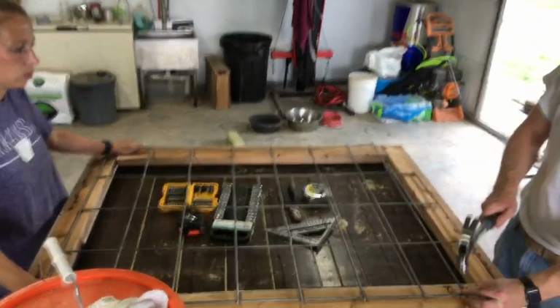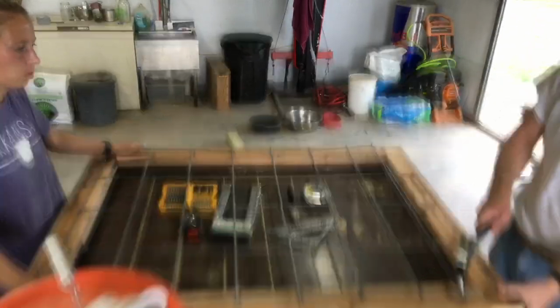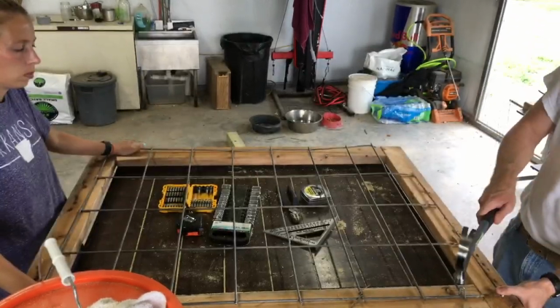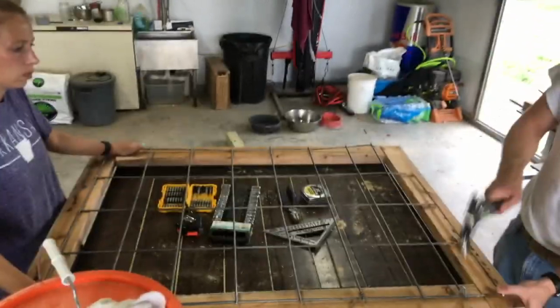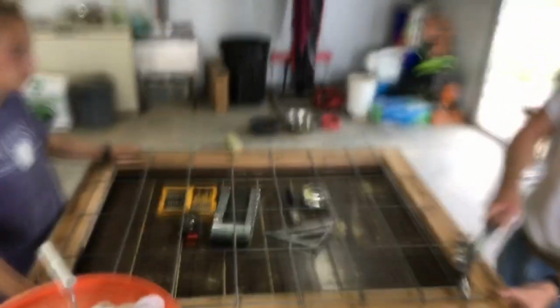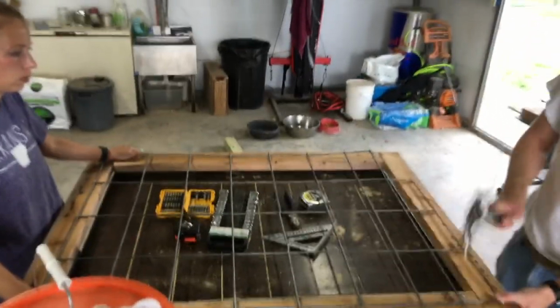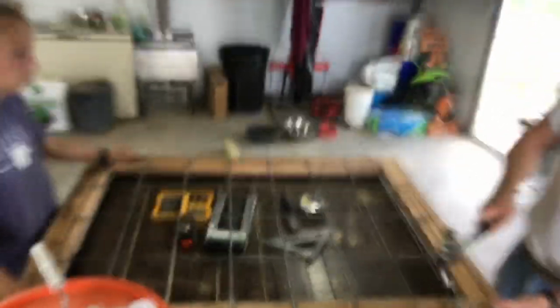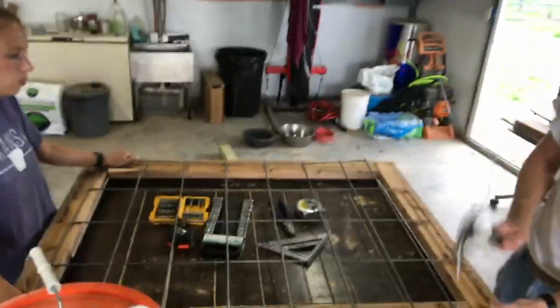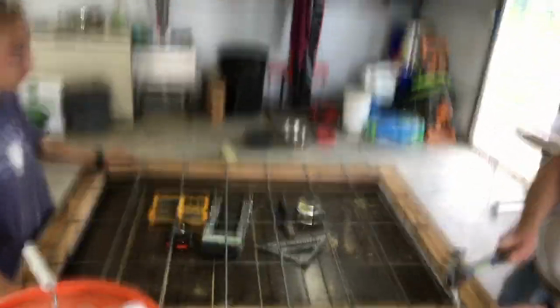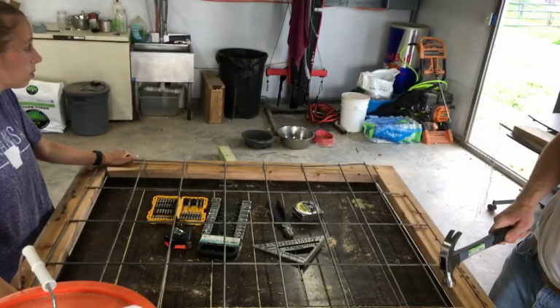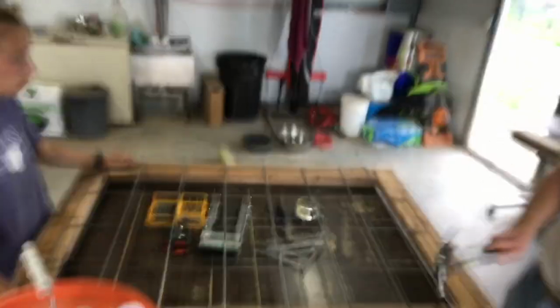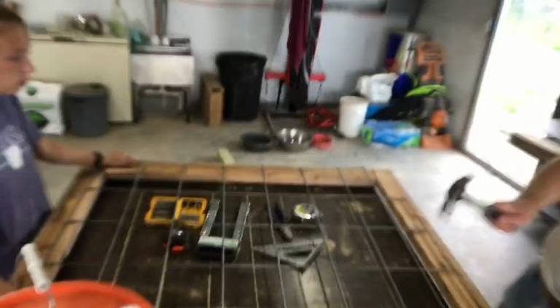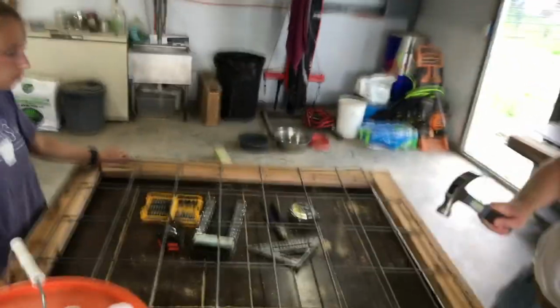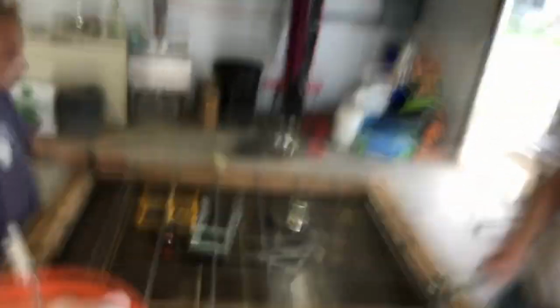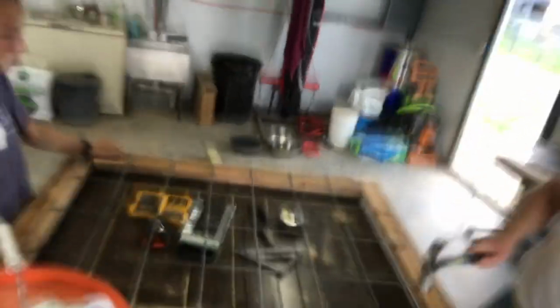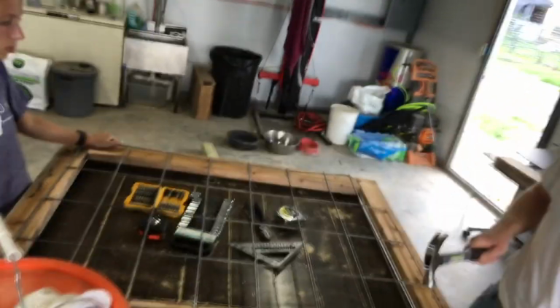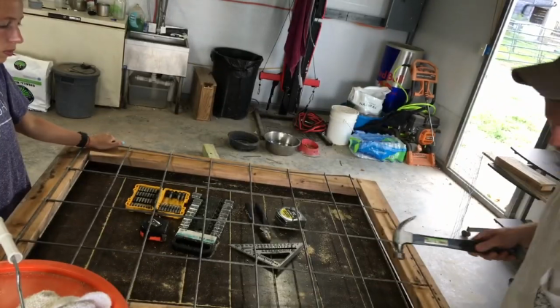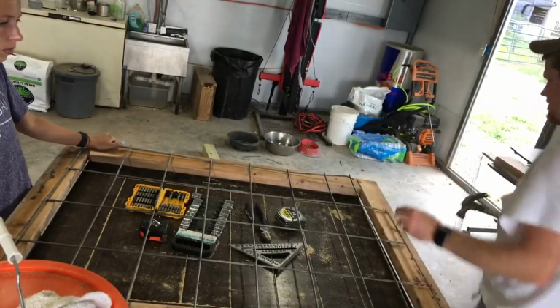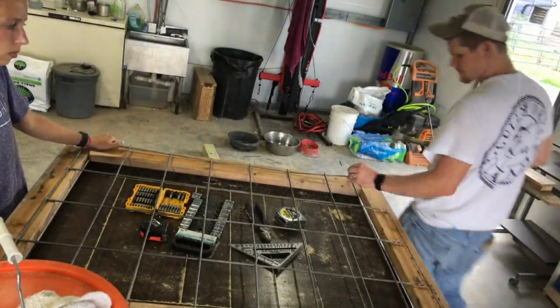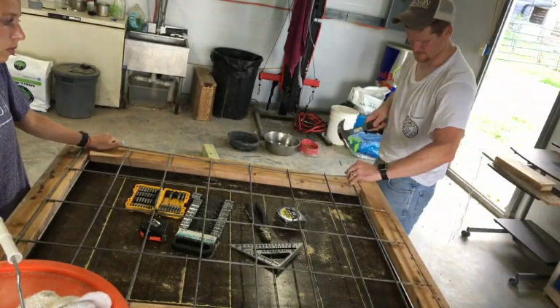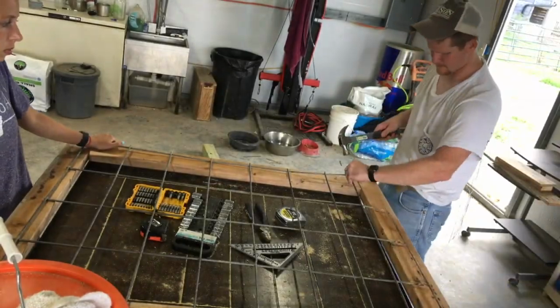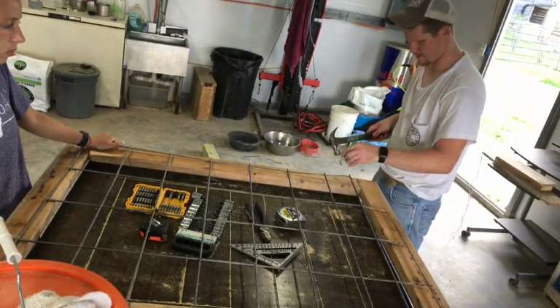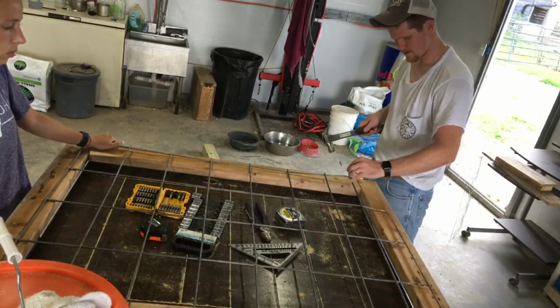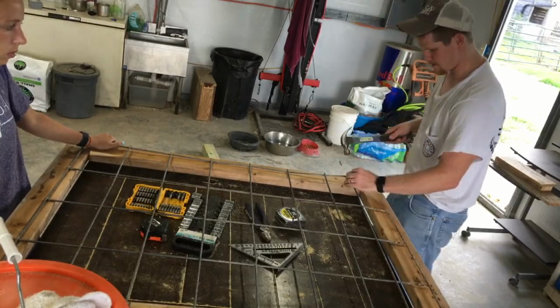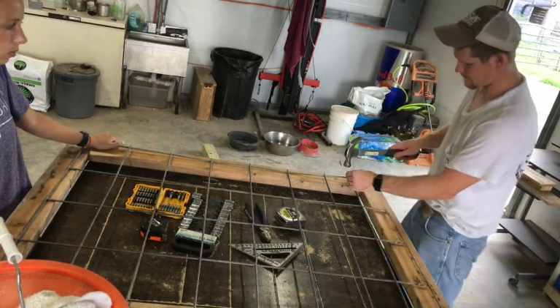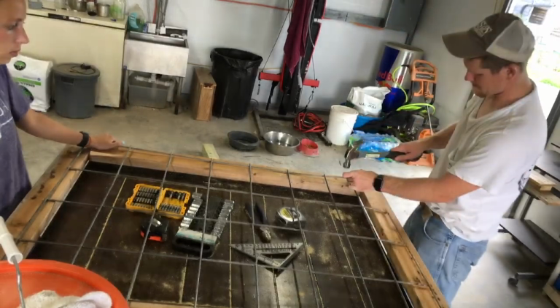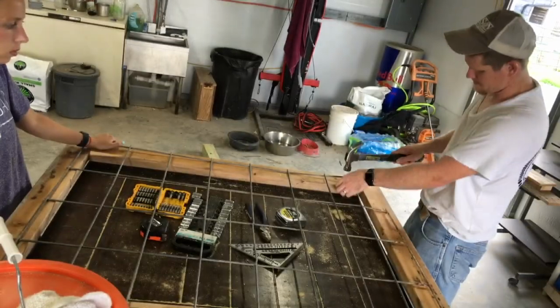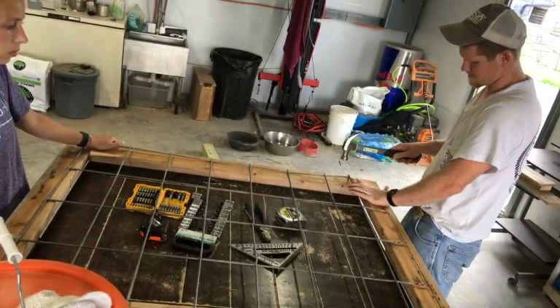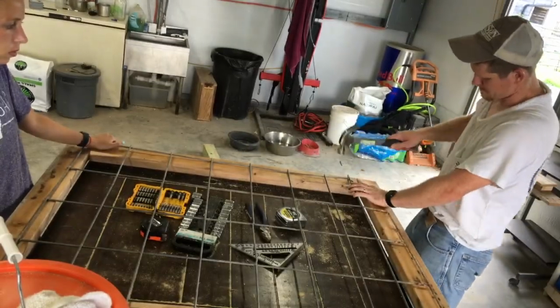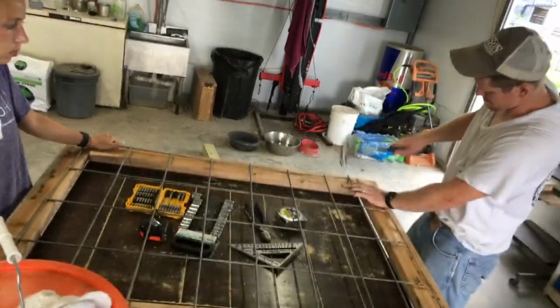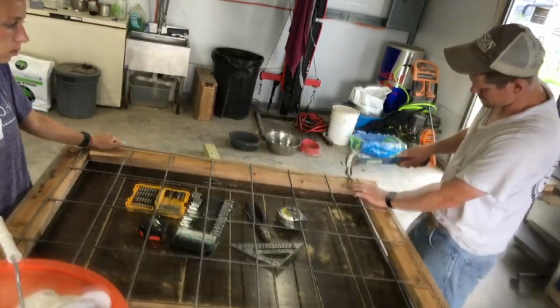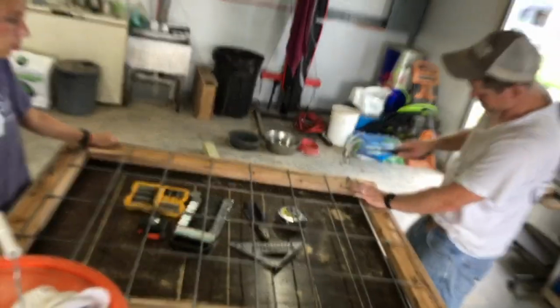We also bent and stapled in some welded wire on the other side that's smaller. We were hammering so hard the hammer fell over, so the clip's about to end — but that was basically the end of the build.